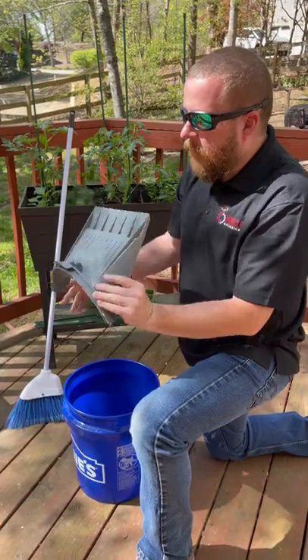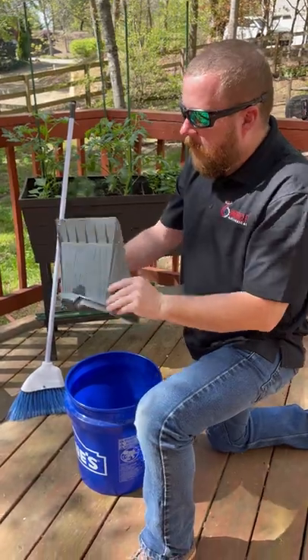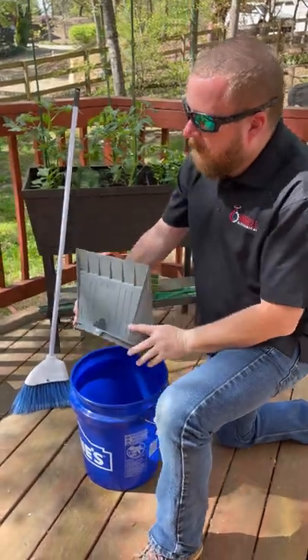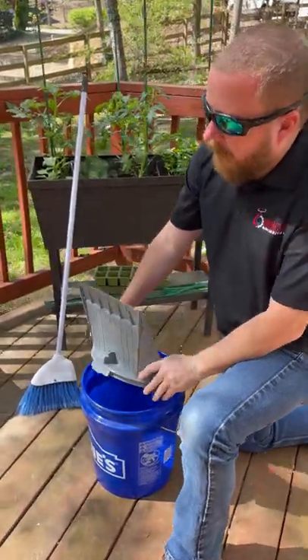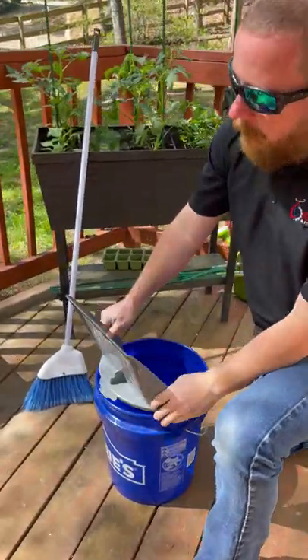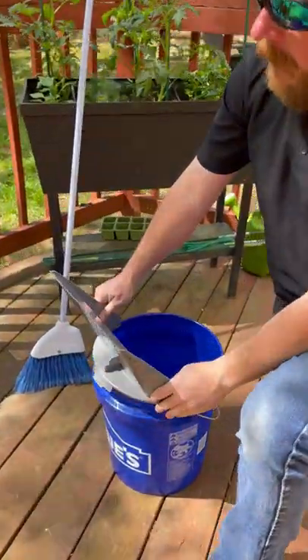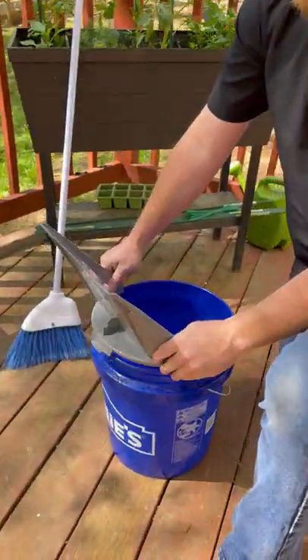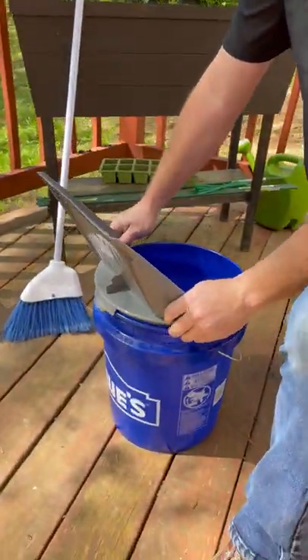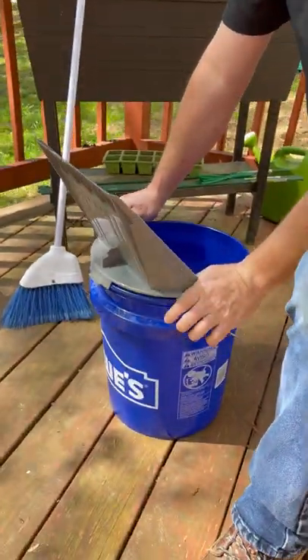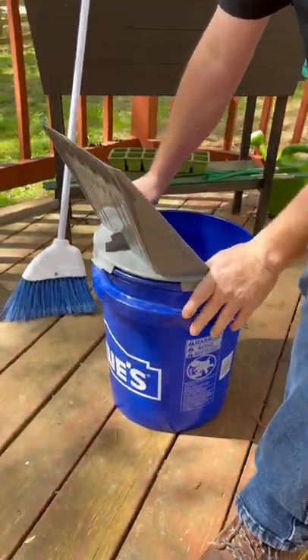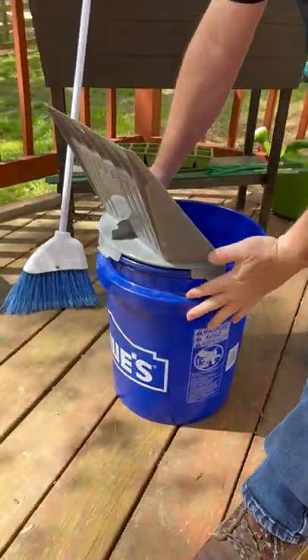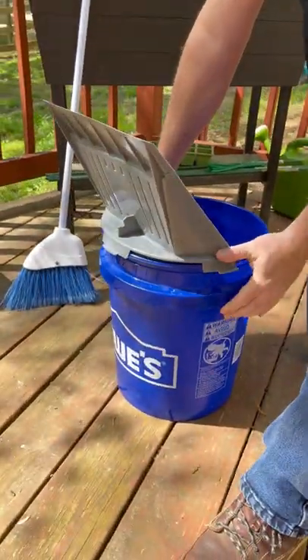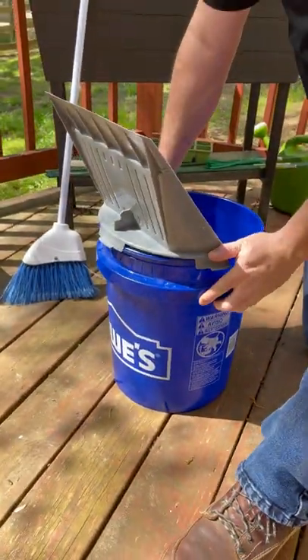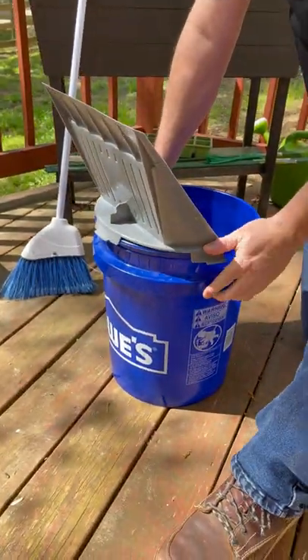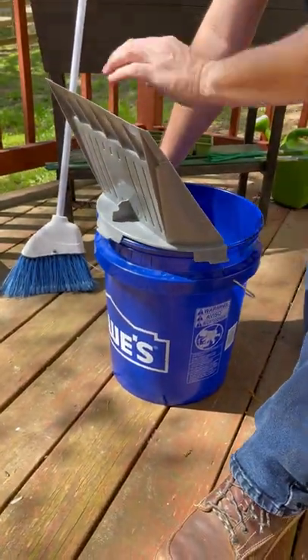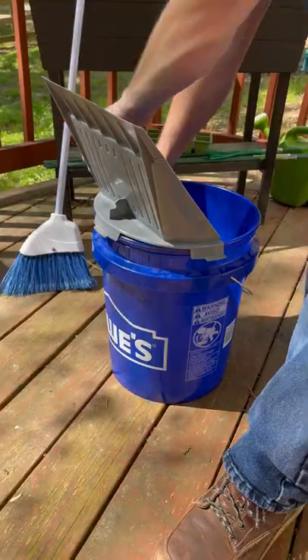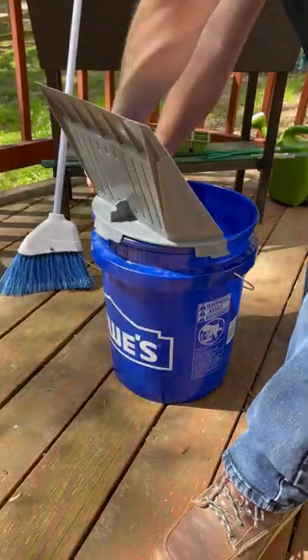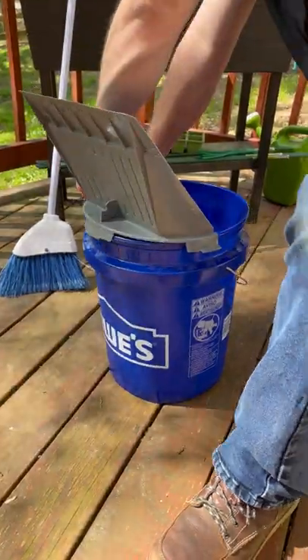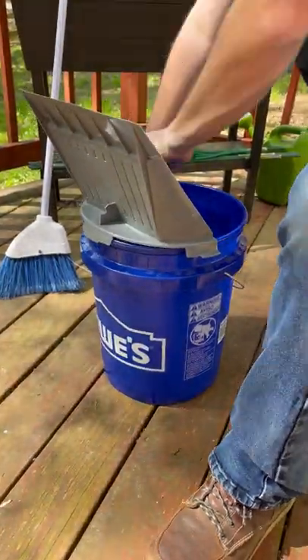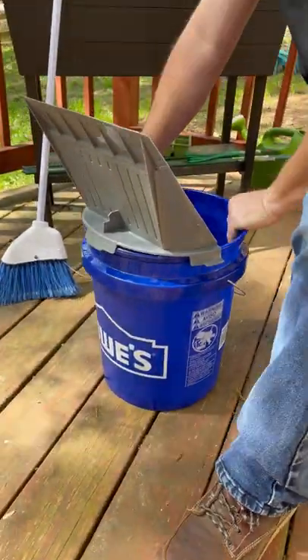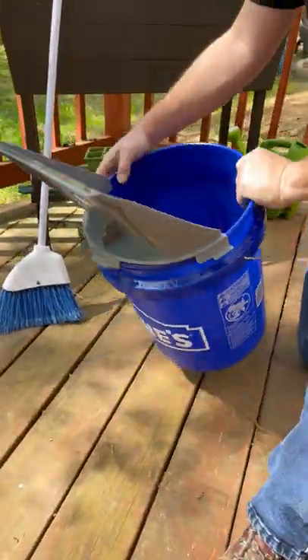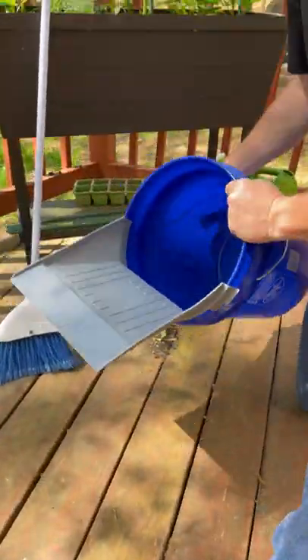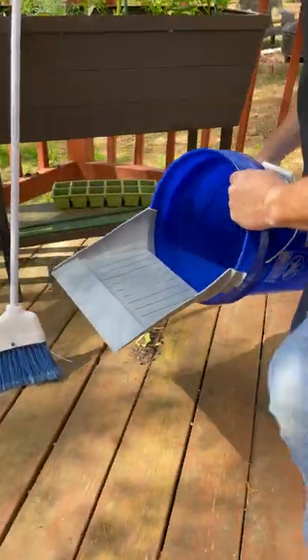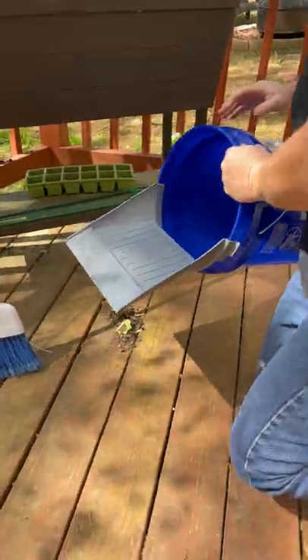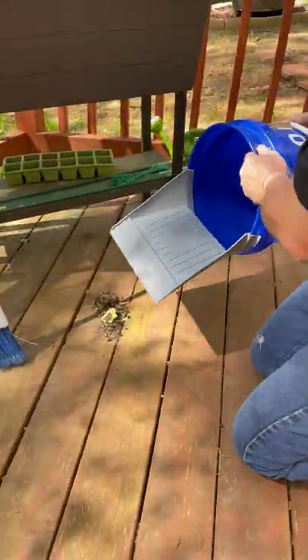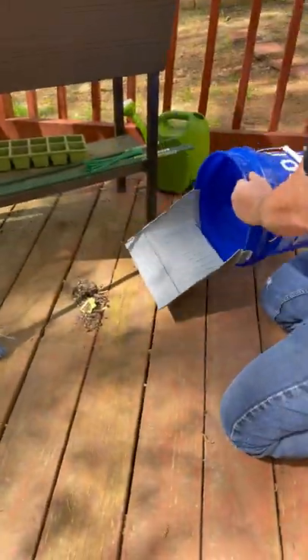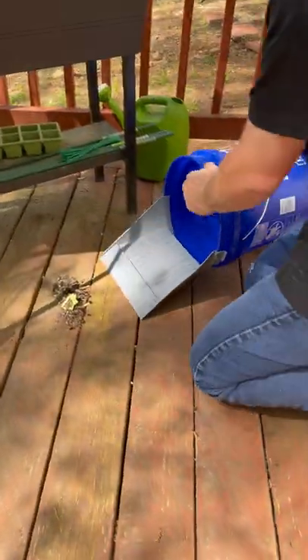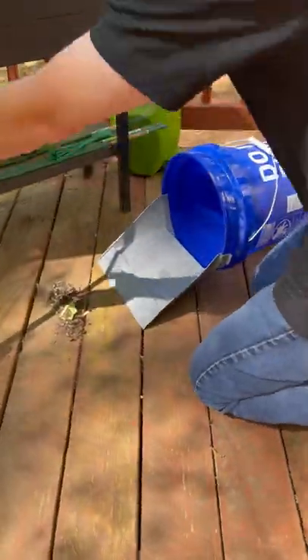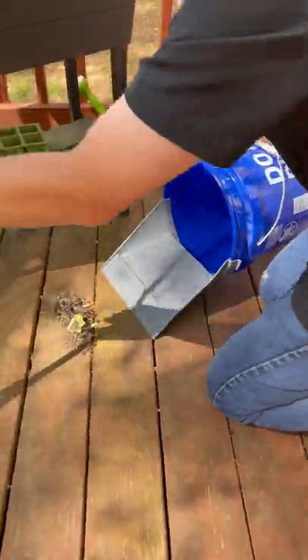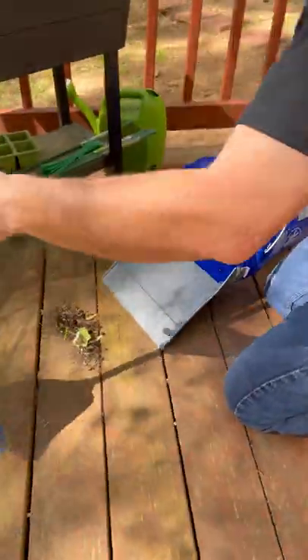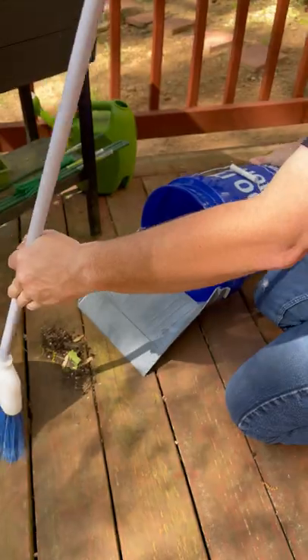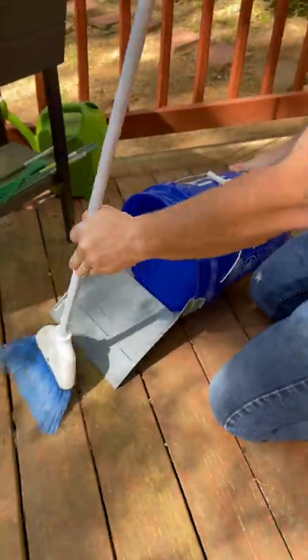They're pretty cool. They fit on any bucket right around the rim here — they just clip on really nicely, and they're not going anywhere. Then you turn any bucket into a dust pan.